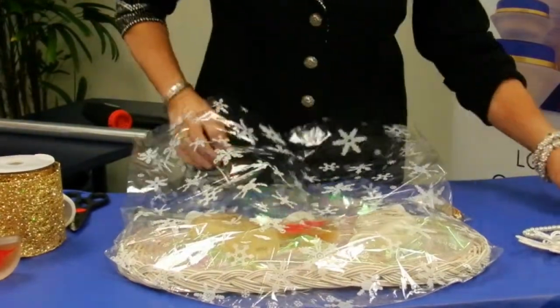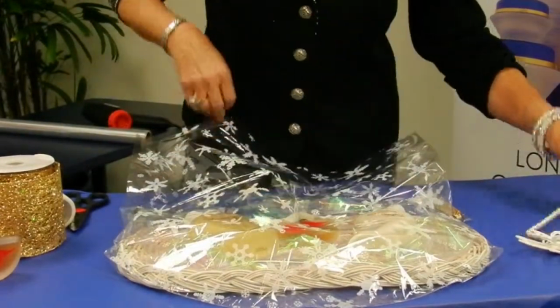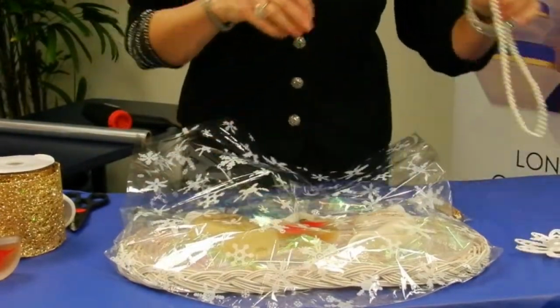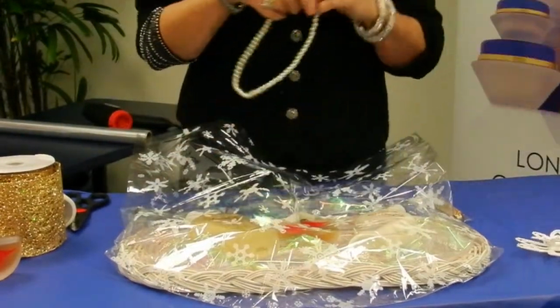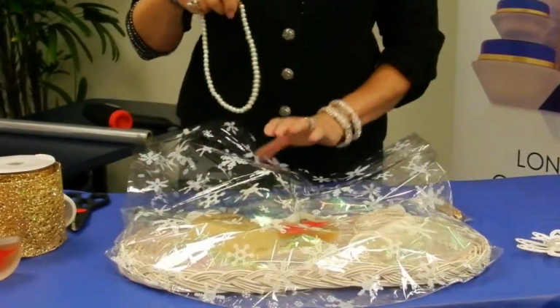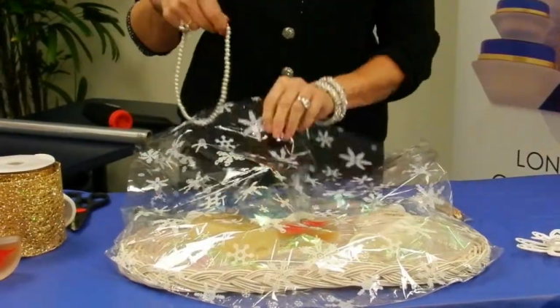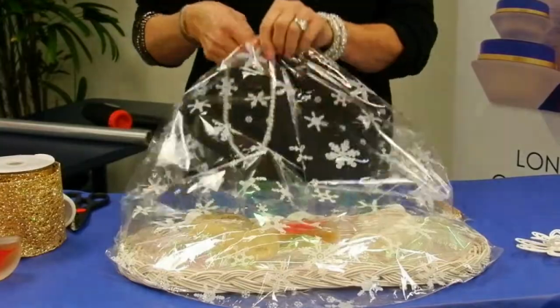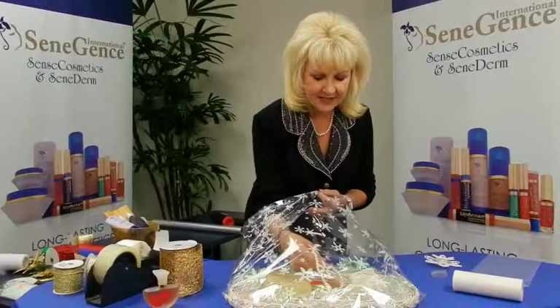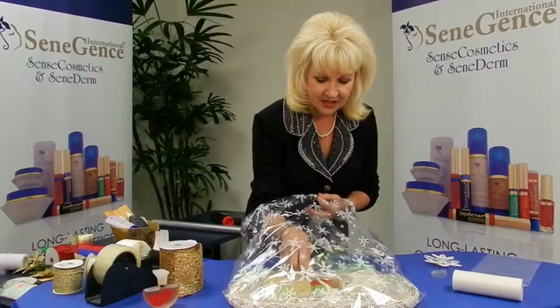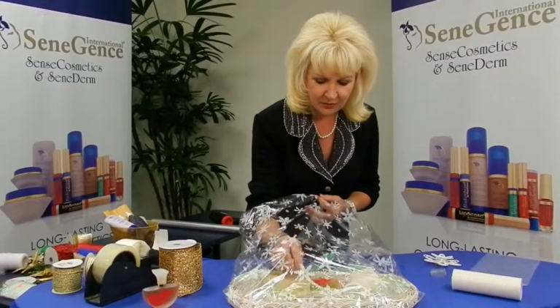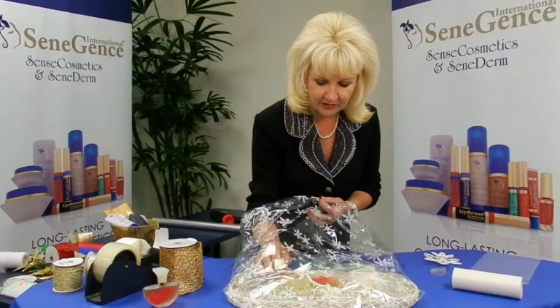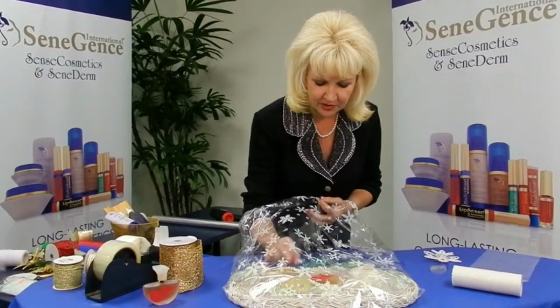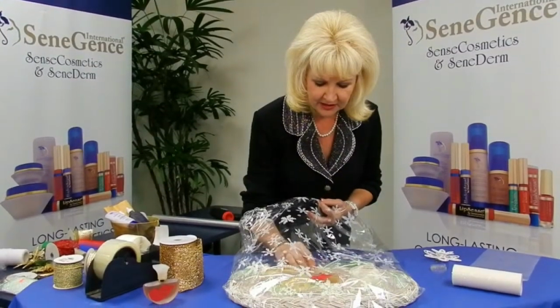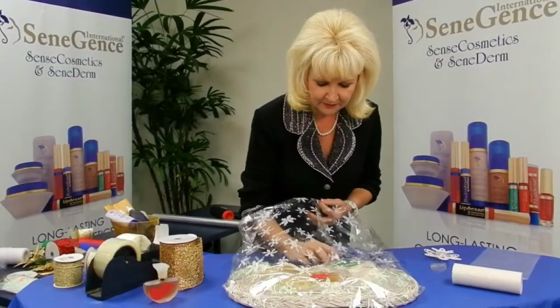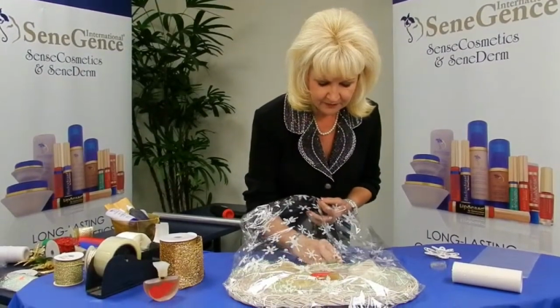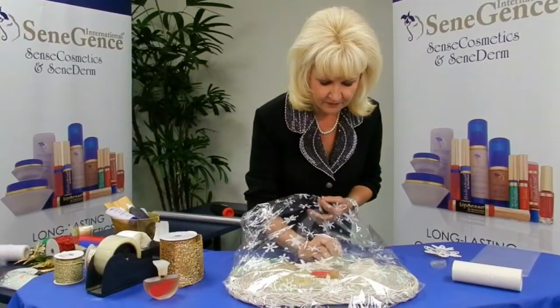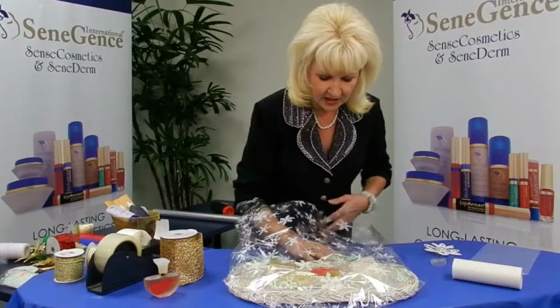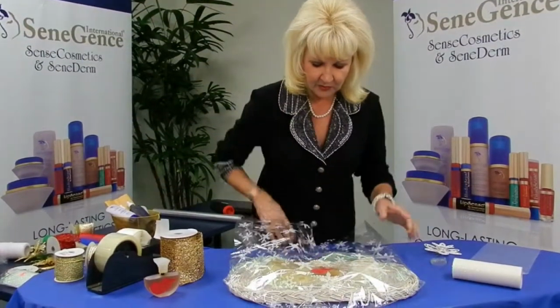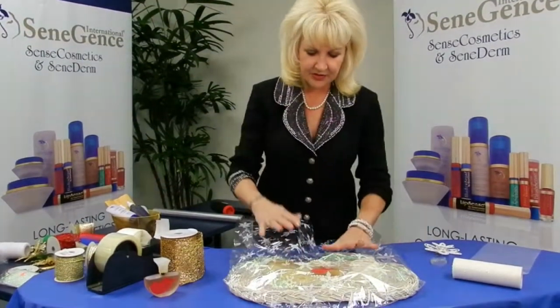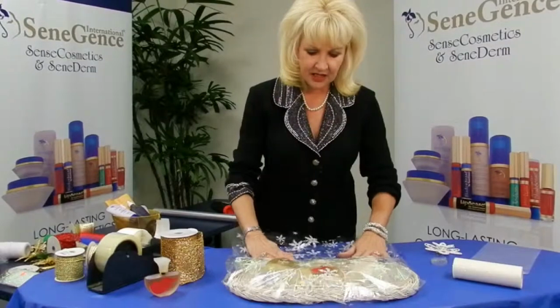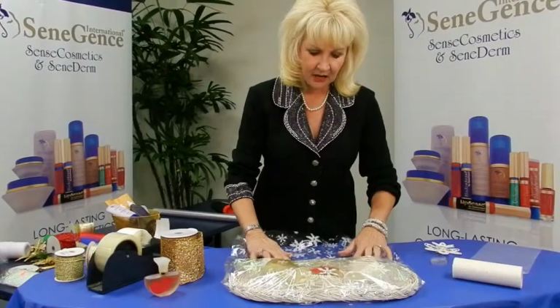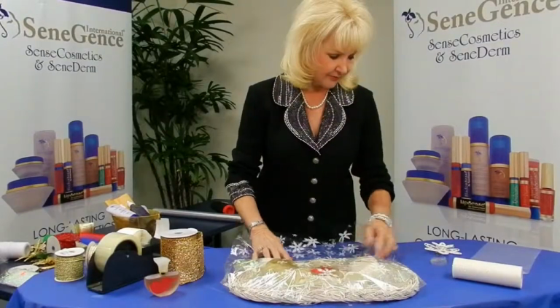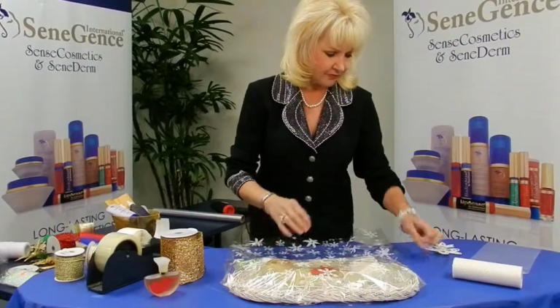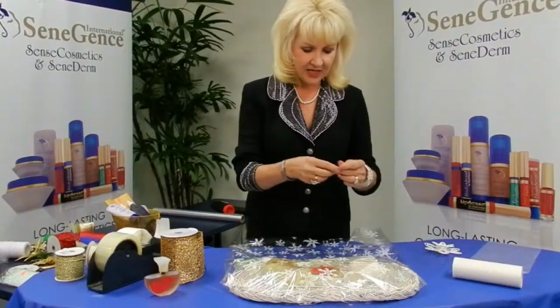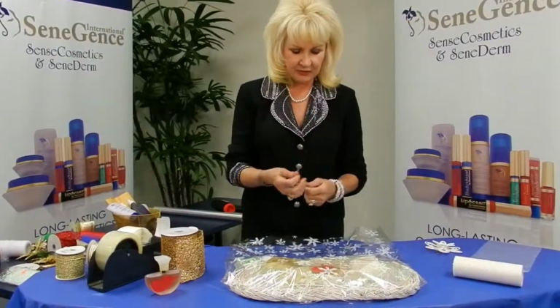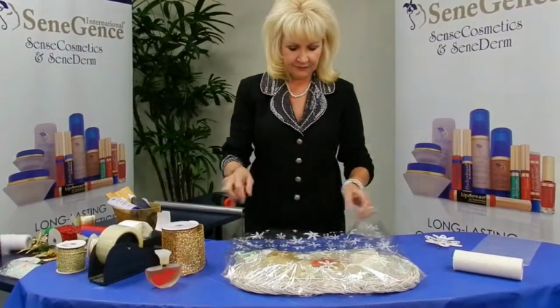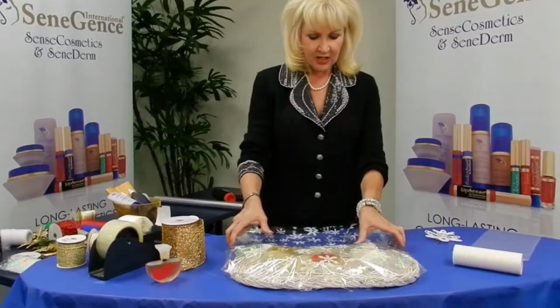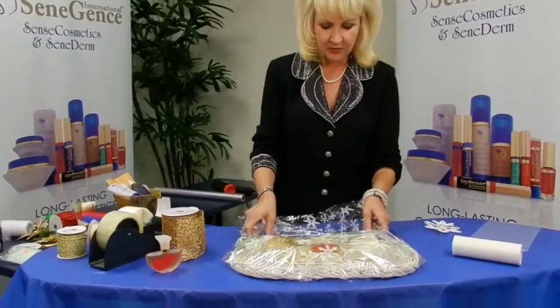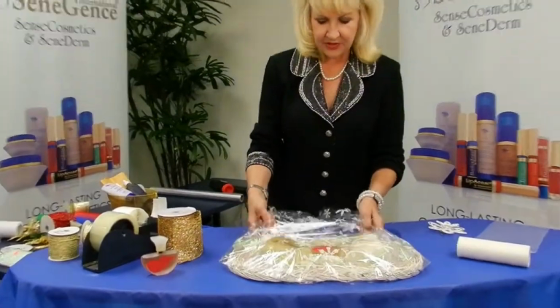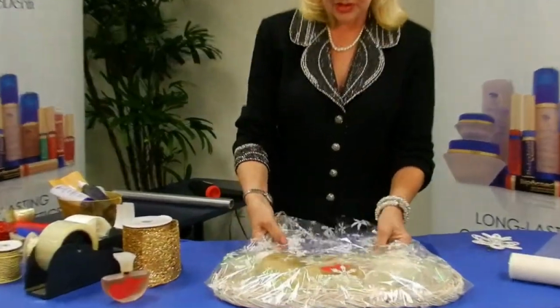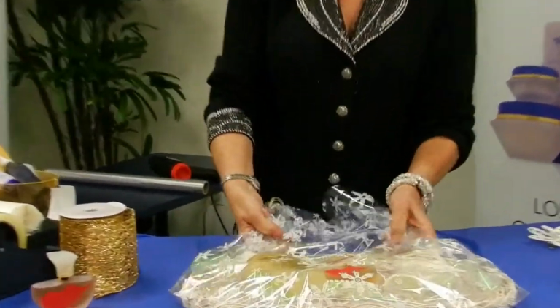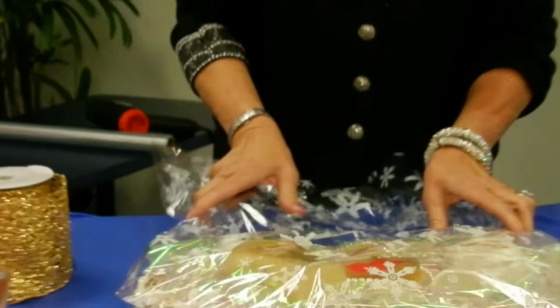I'm going to take a little pearl necklace and lay it right over the product. Then we're going to take our tying ribbon and close our bag.